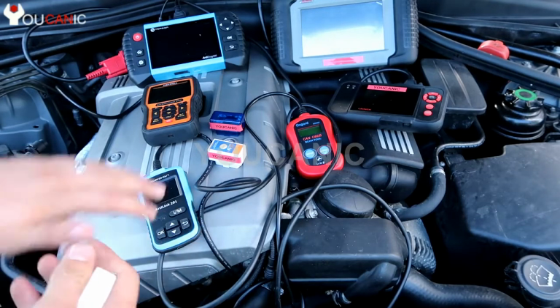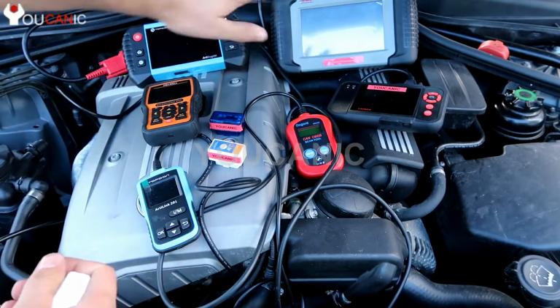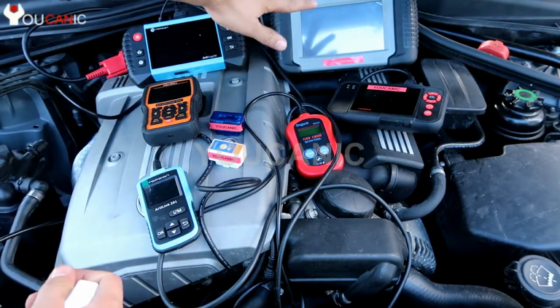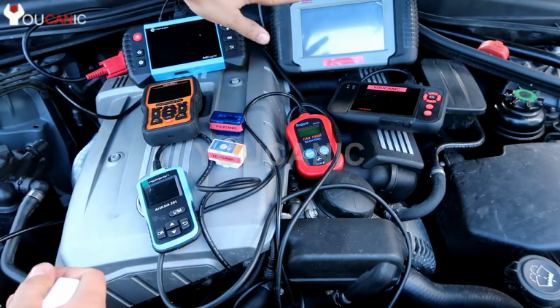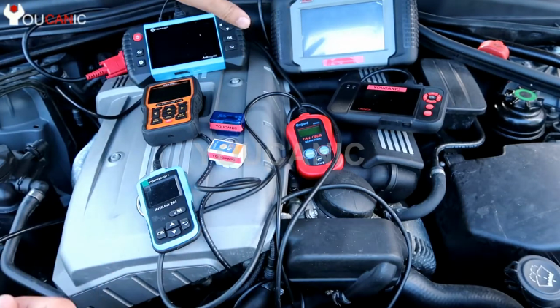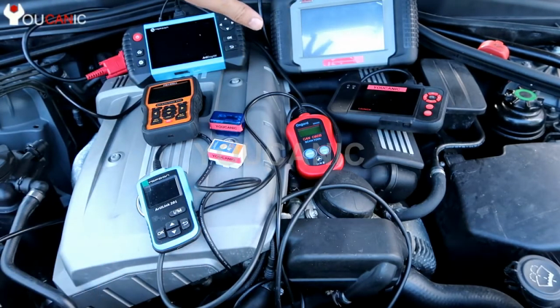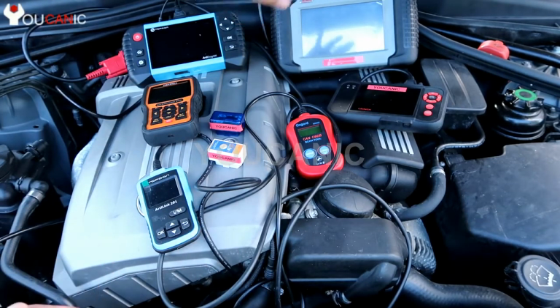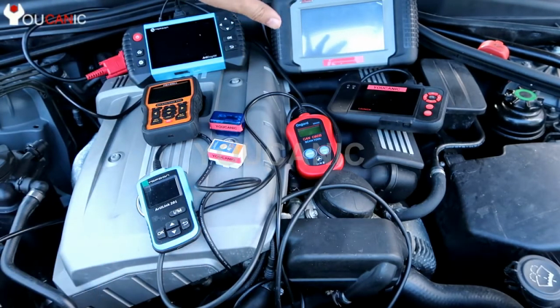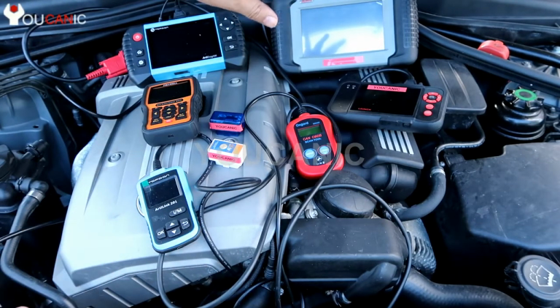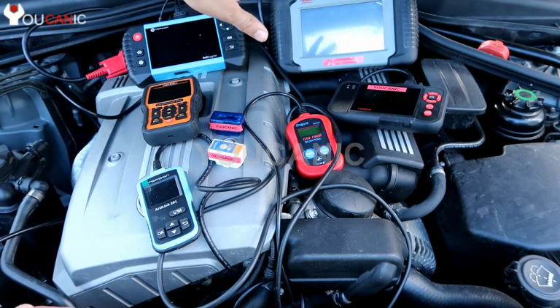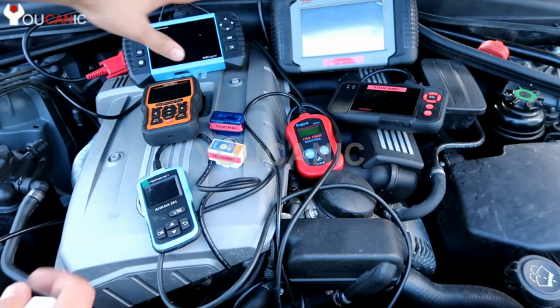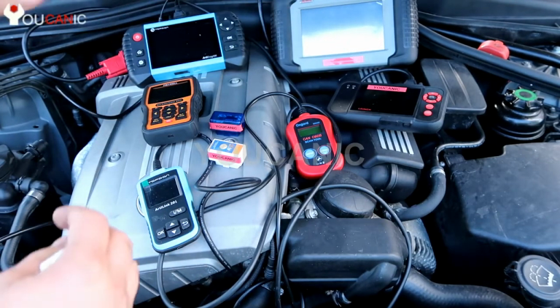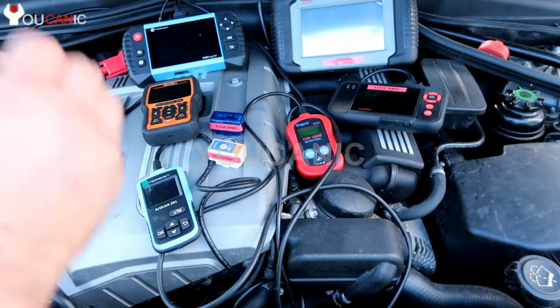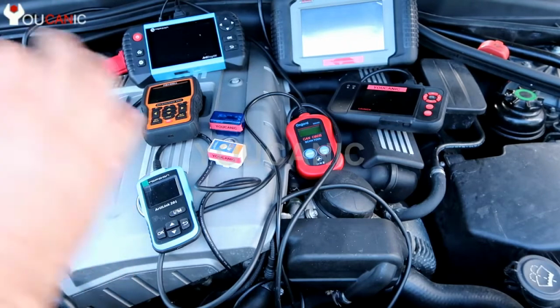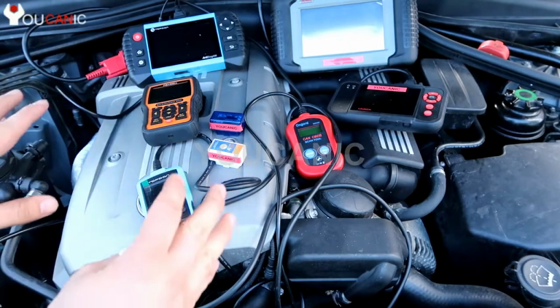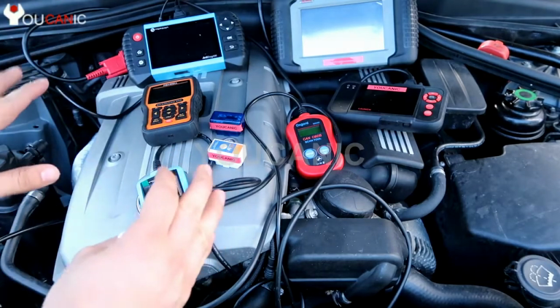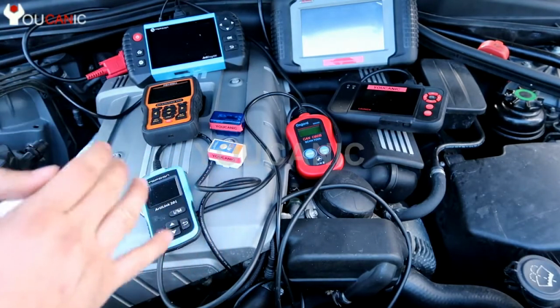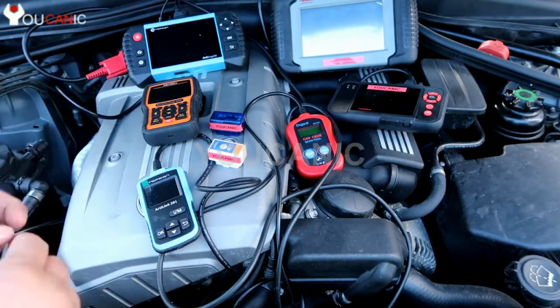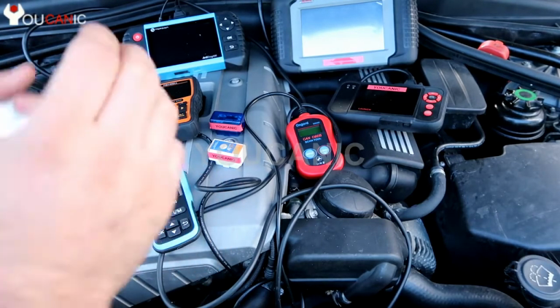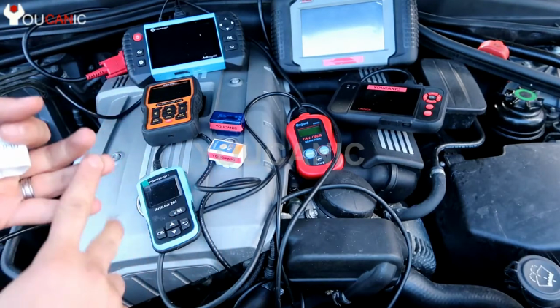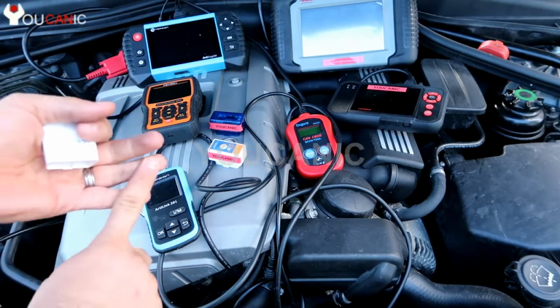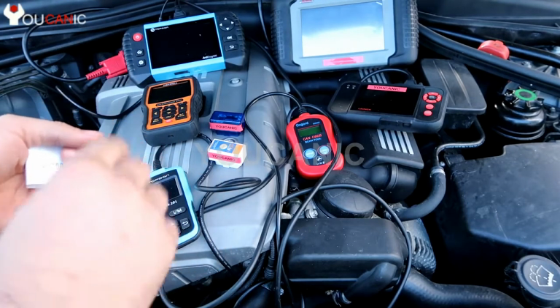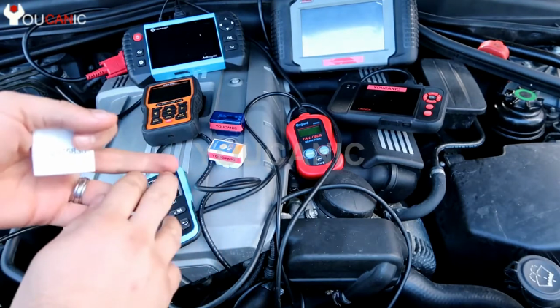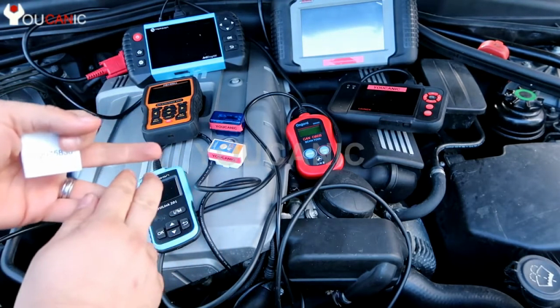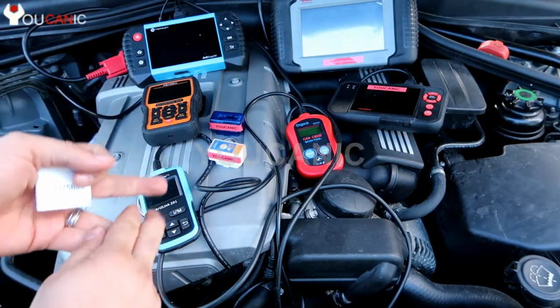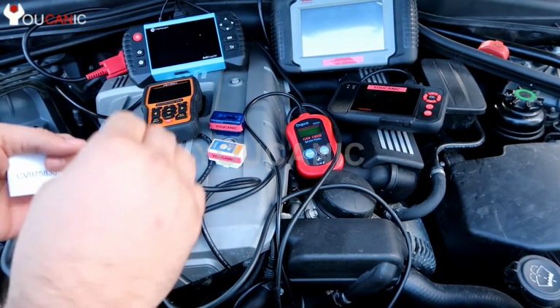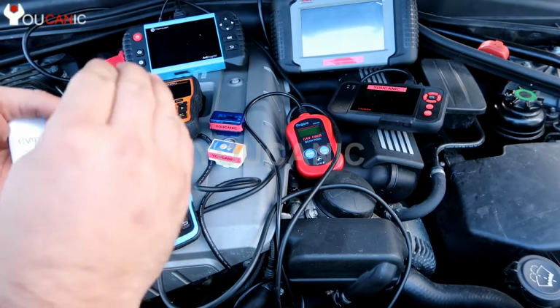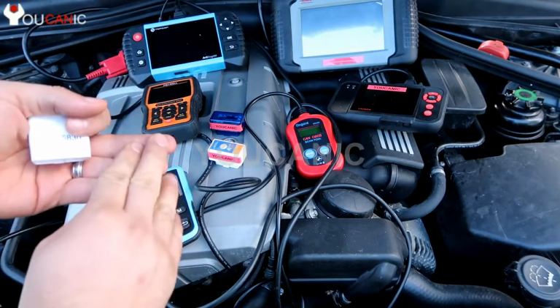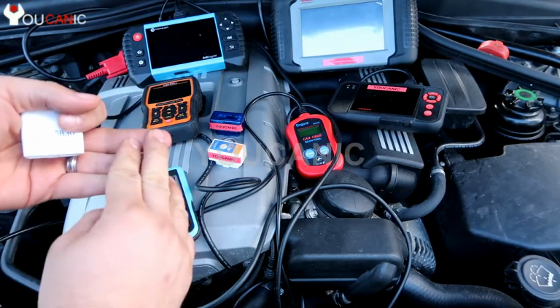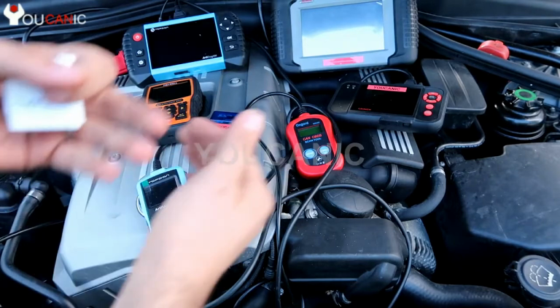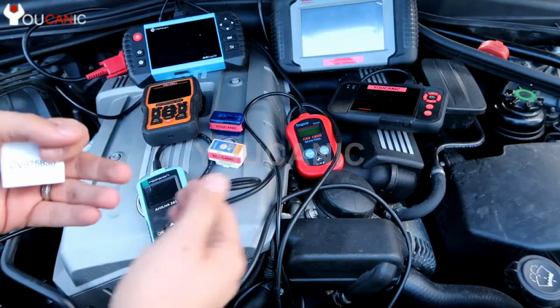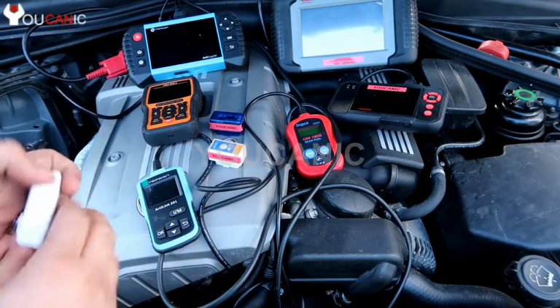Then we have Professional Level scanners. Those can get into all the systems in your car — read and clear codes, sometimes program things, and test sensors.